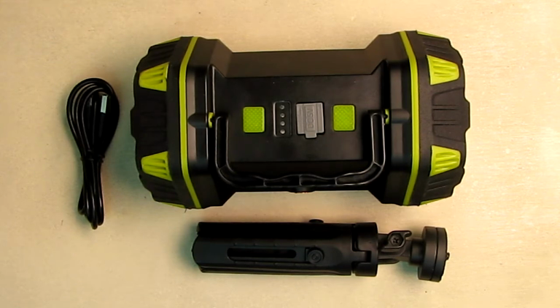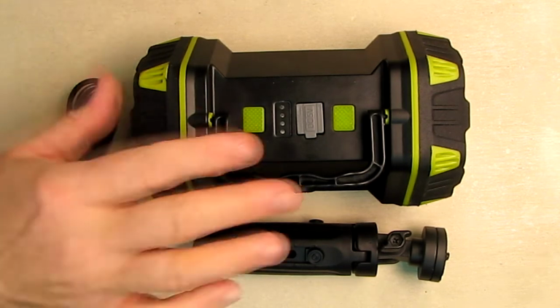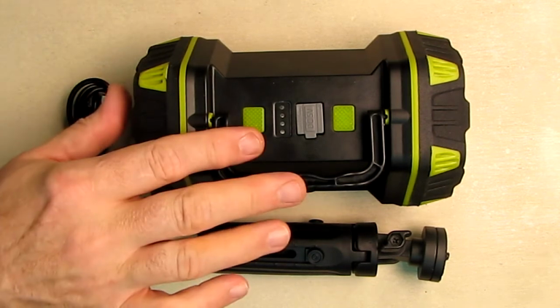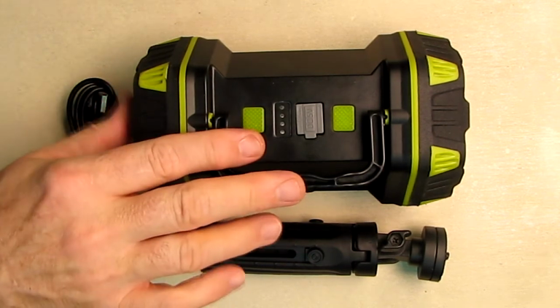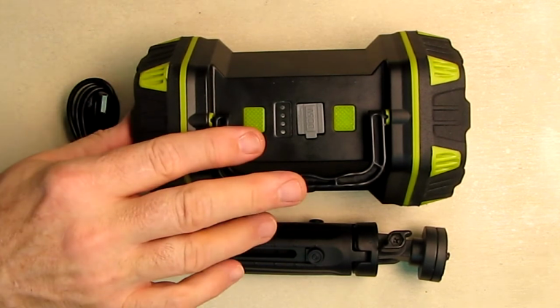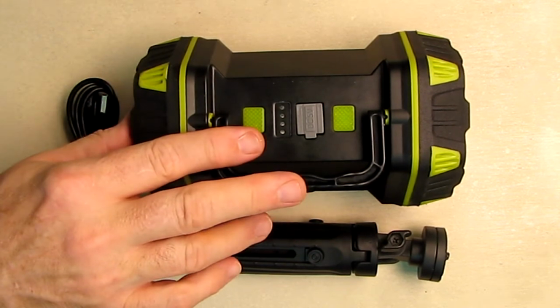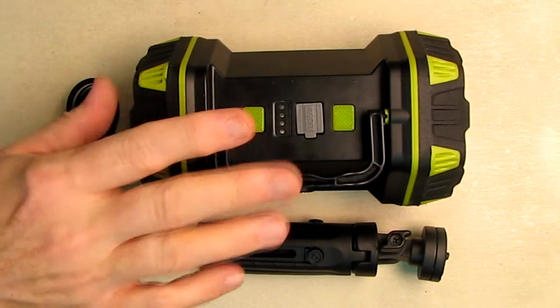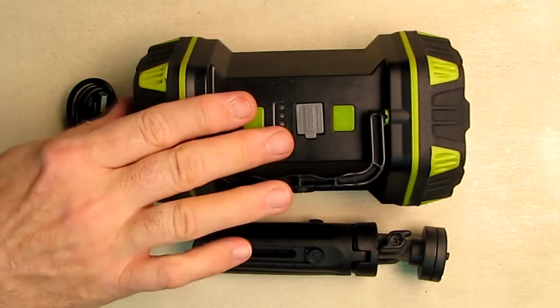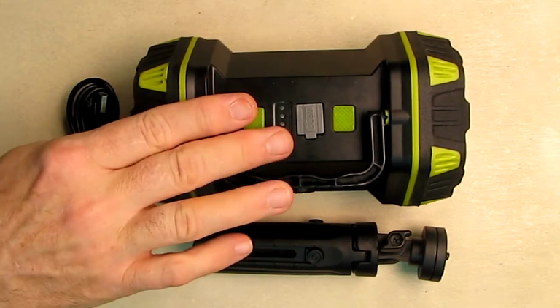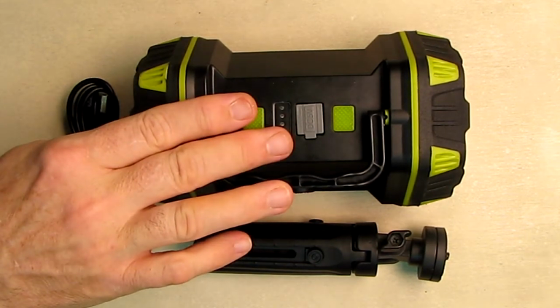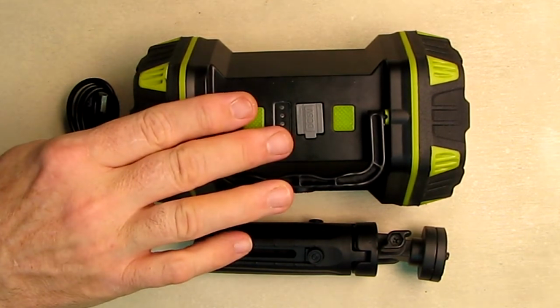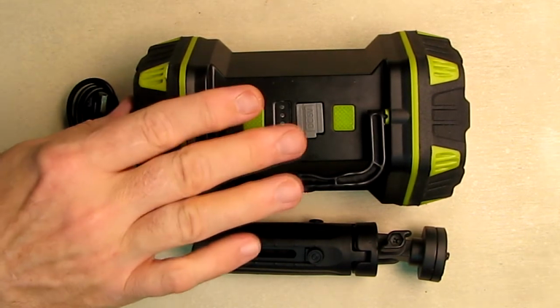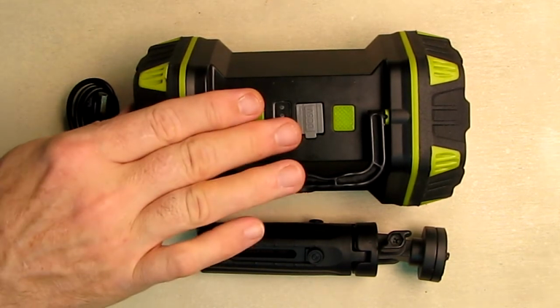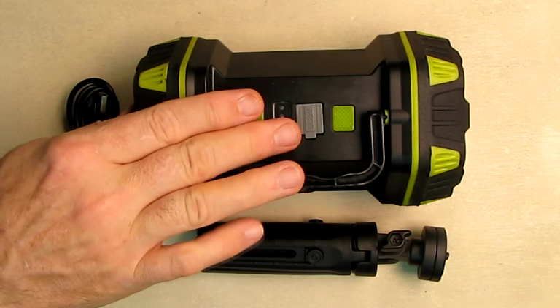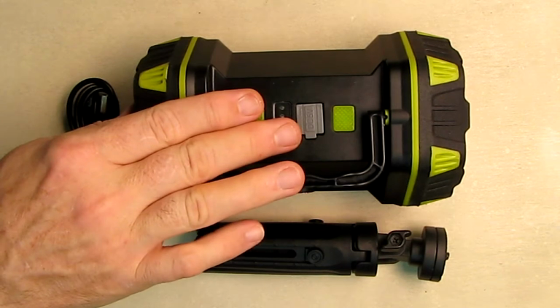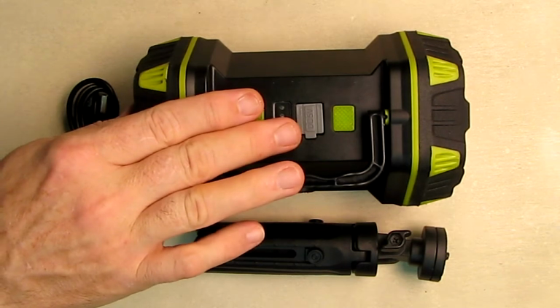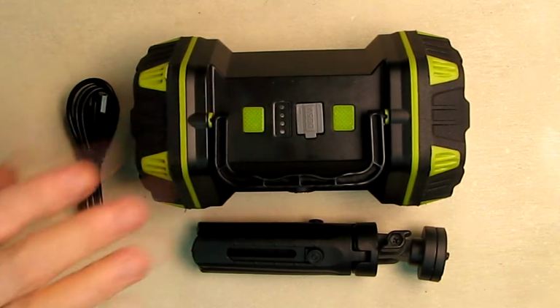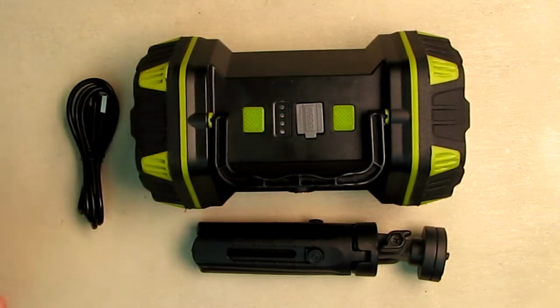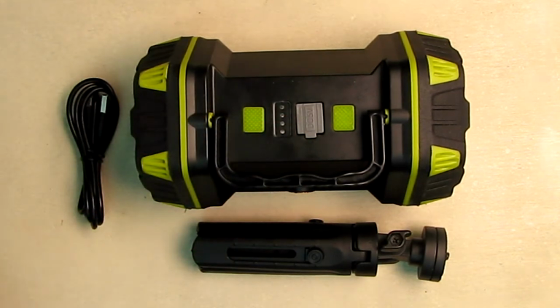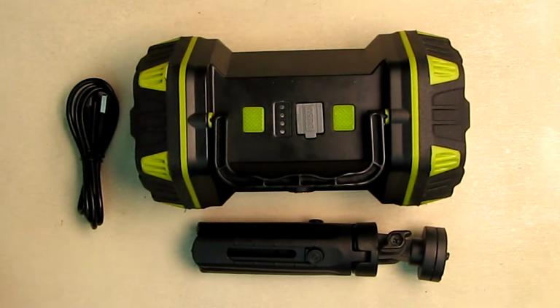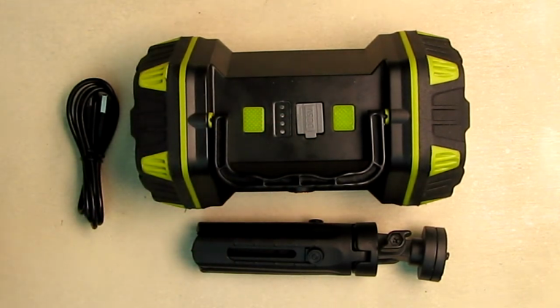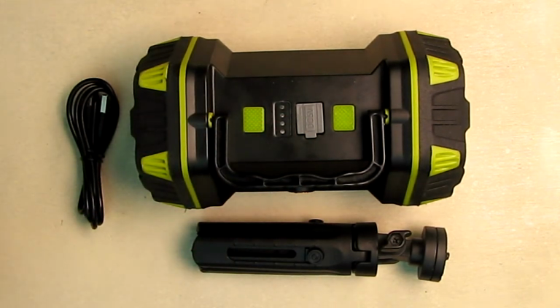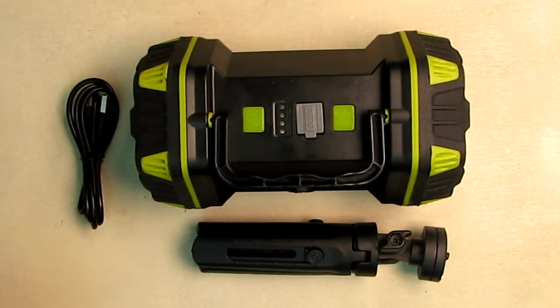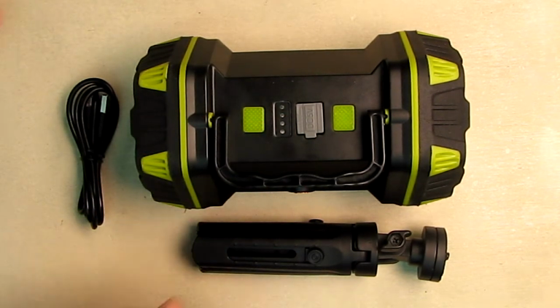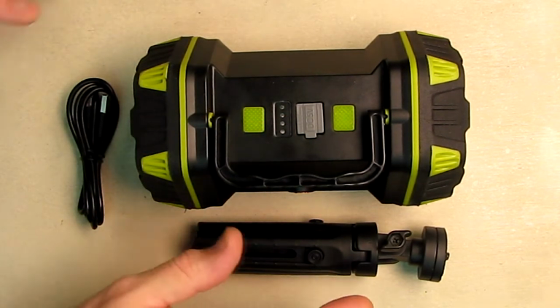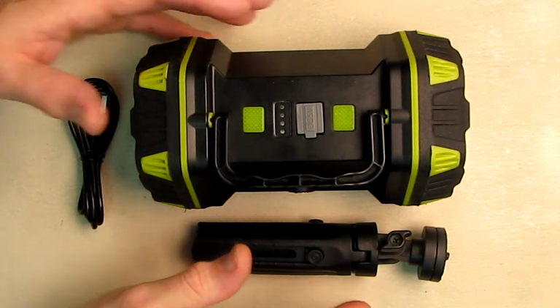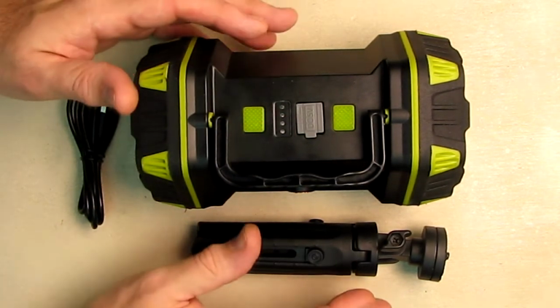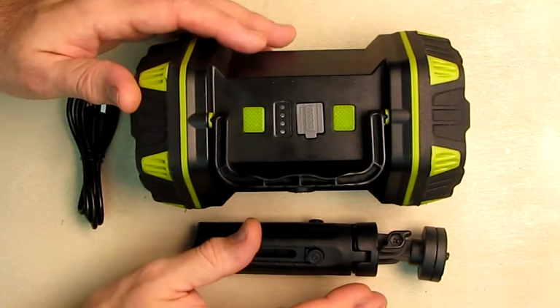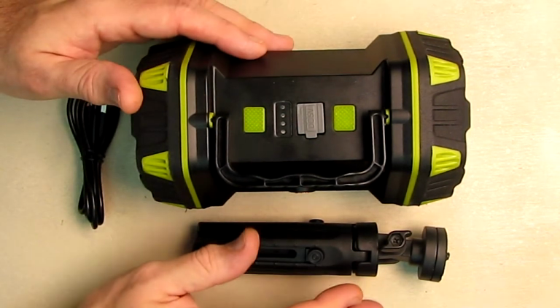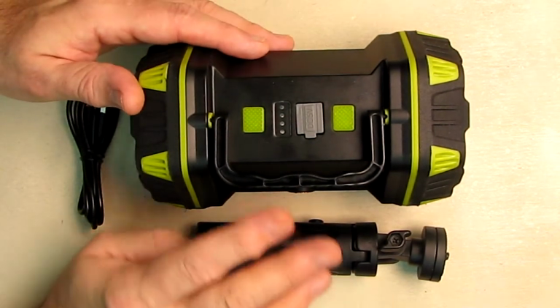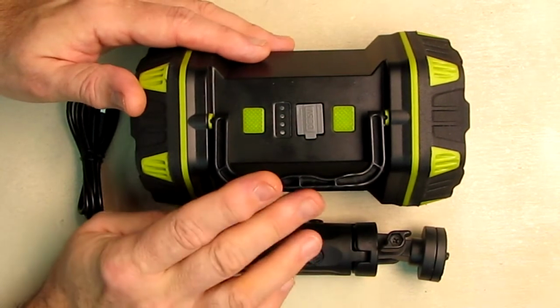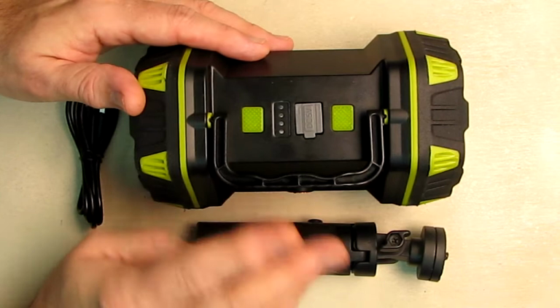This whole thing weighs about 16.65 ounces, and it's pretty light. Now let's talk about some of the unique features.